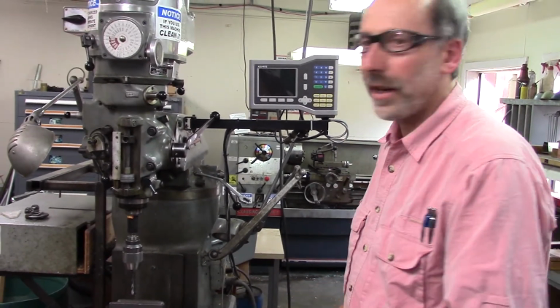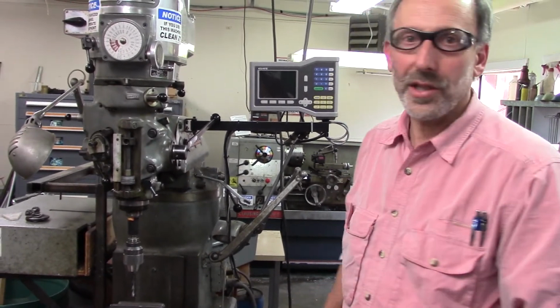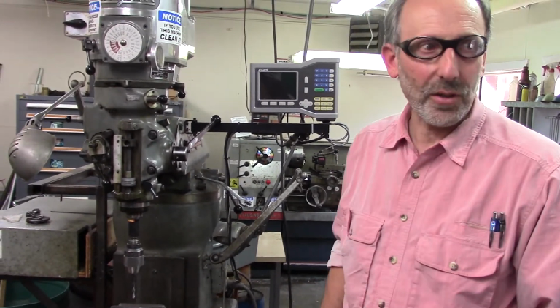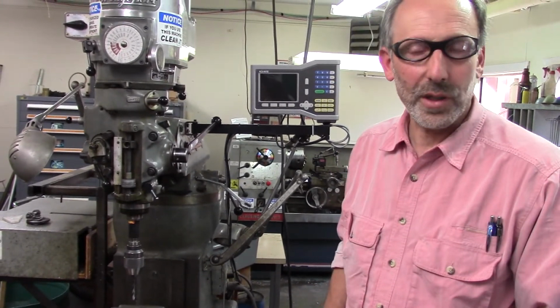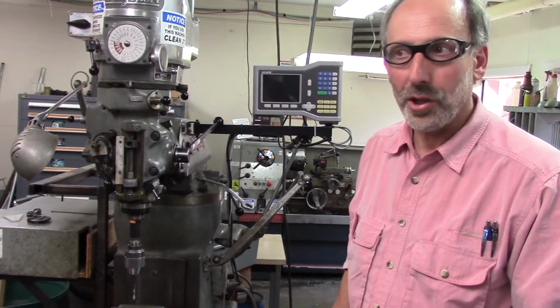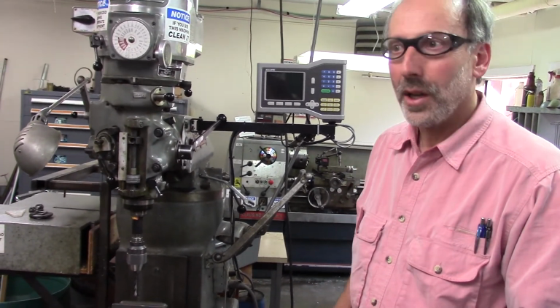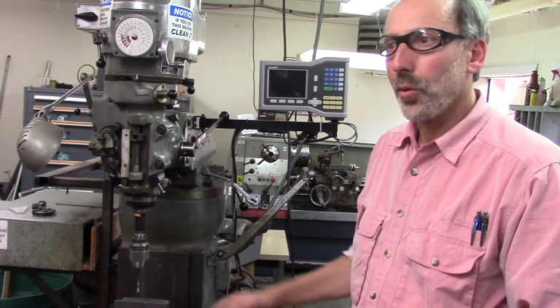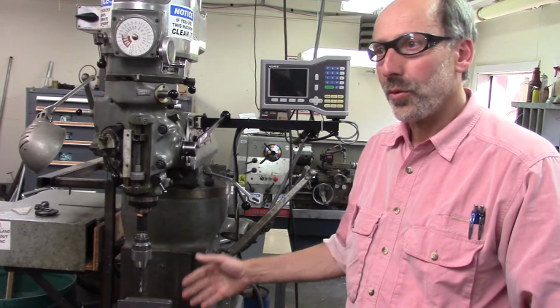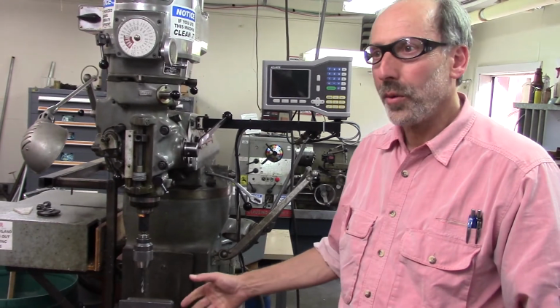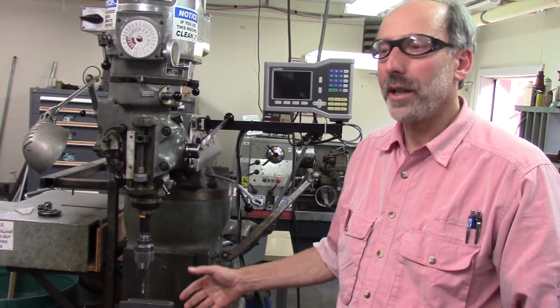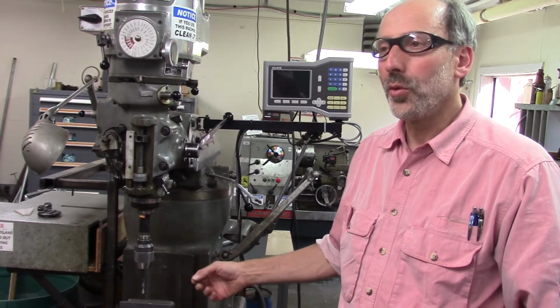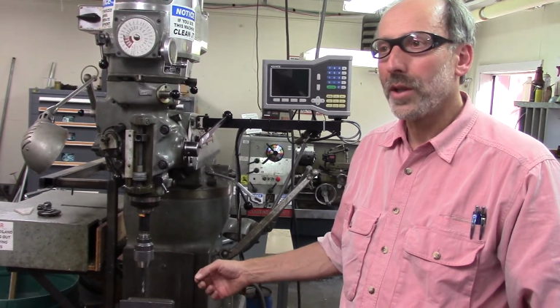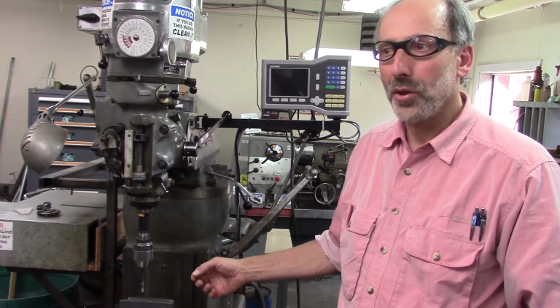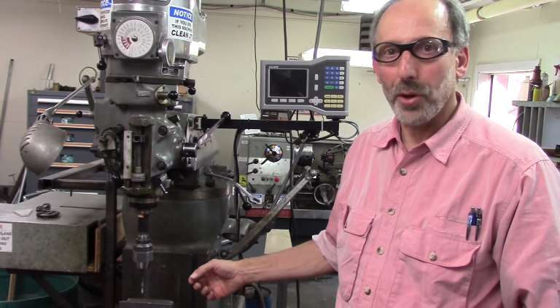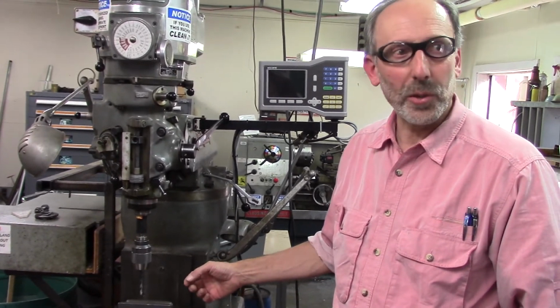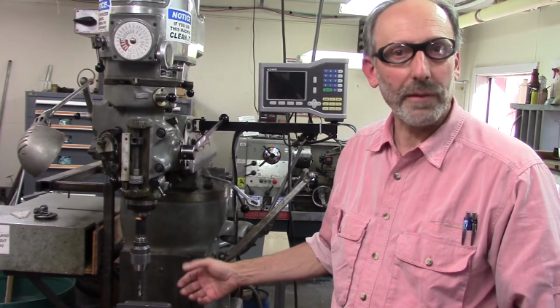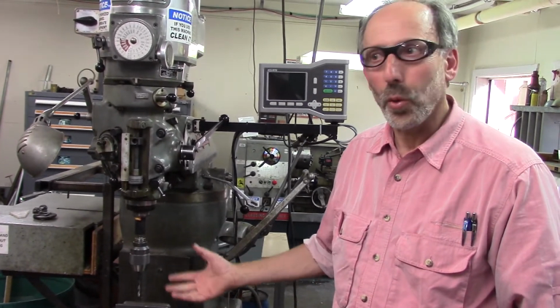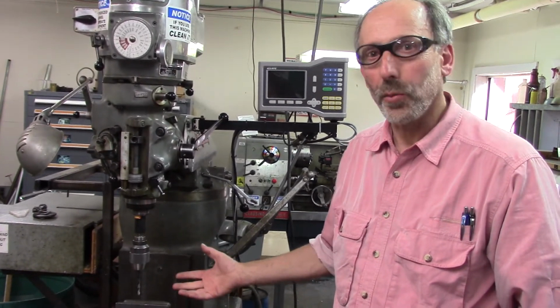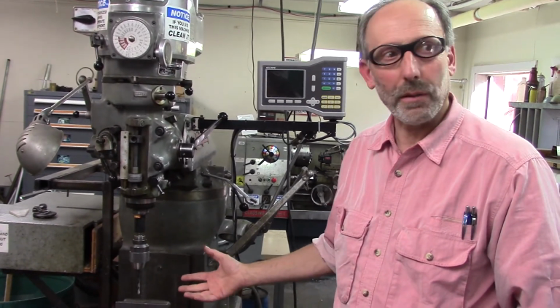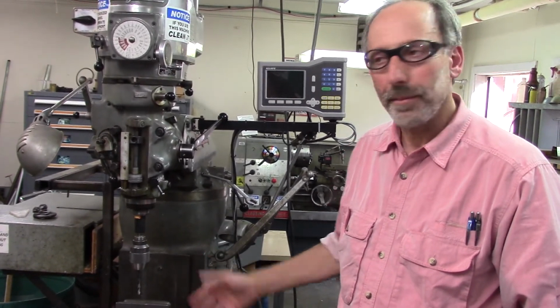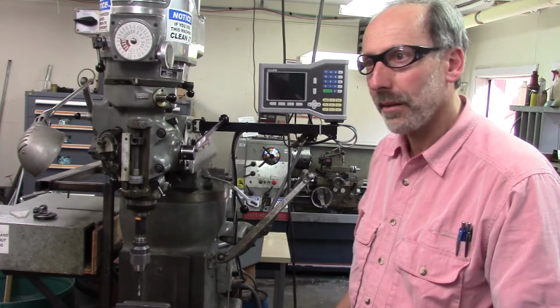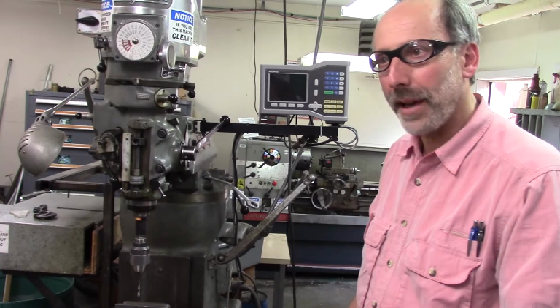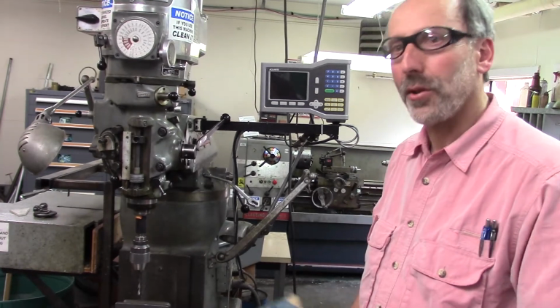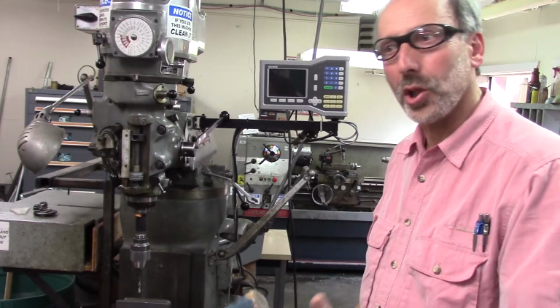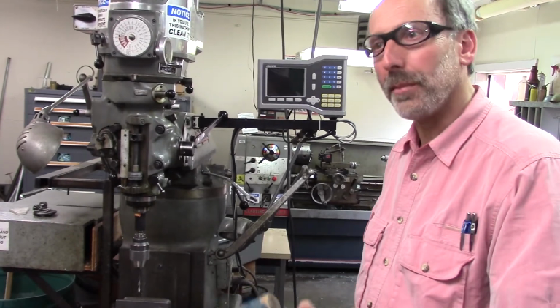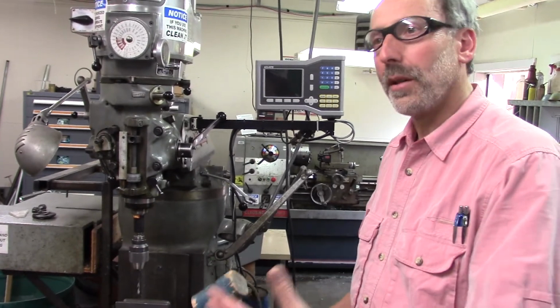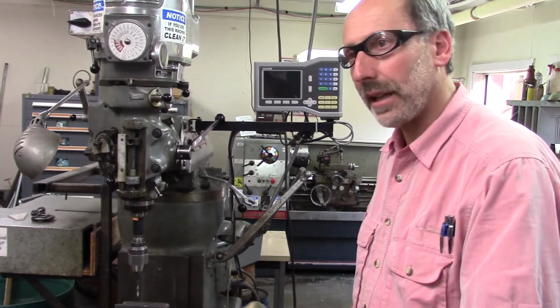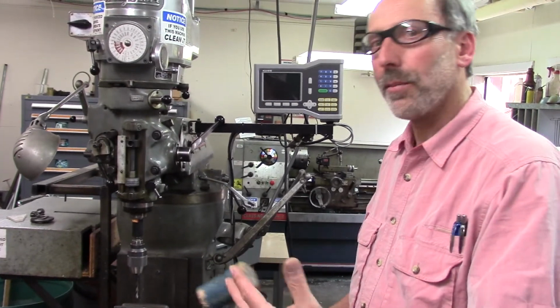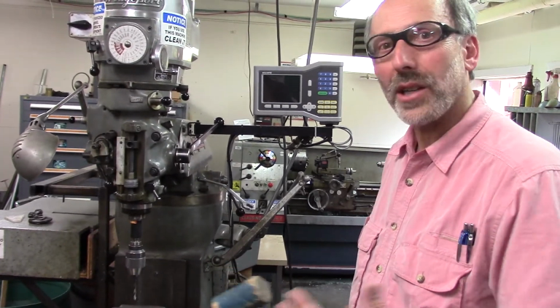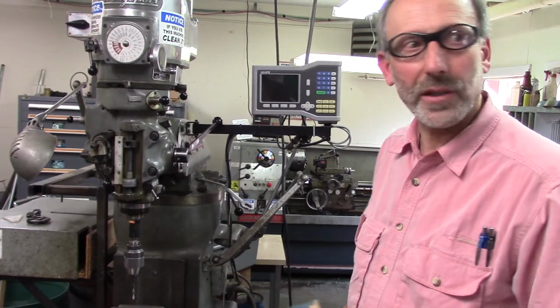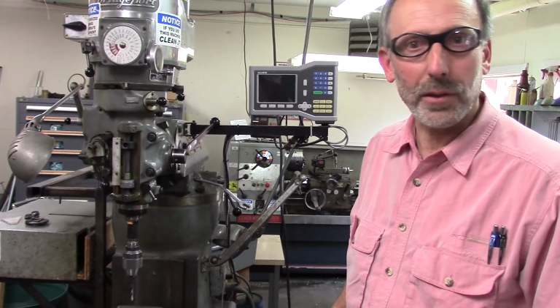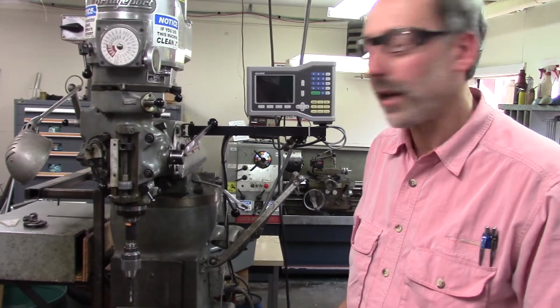Lubrication is essential when using this machine. When you're doing cutting, you always have to use the appropriate lubricant for the material you're working with. Metal versus aluminum, stainless, and brass all take different lubrication.